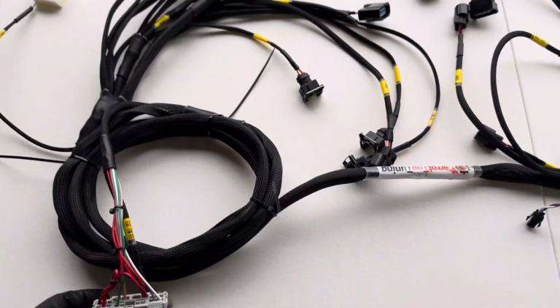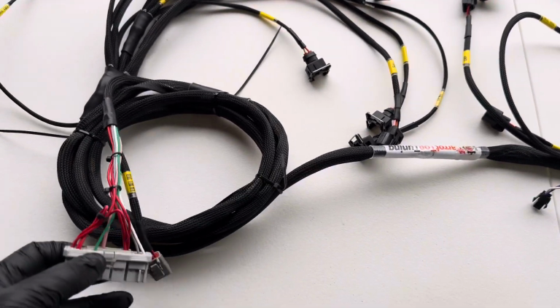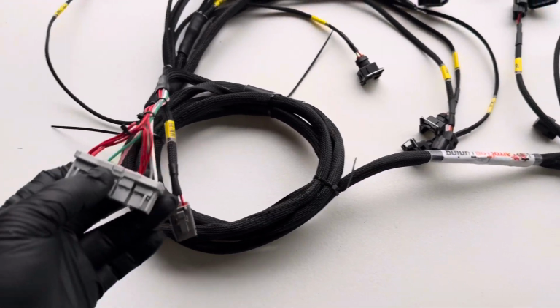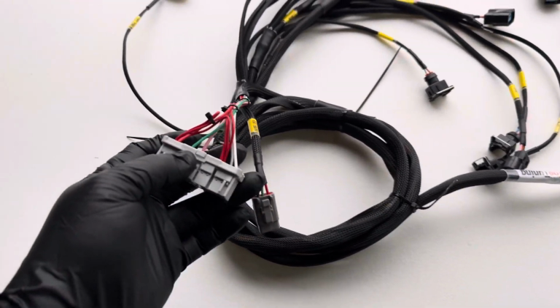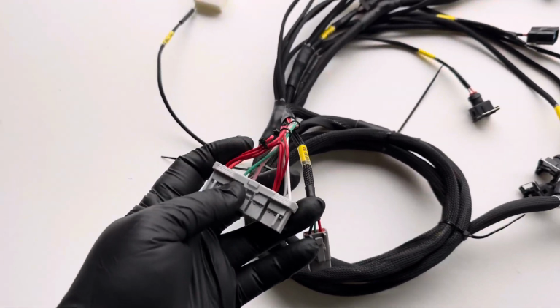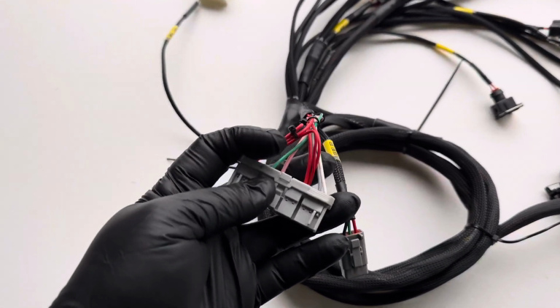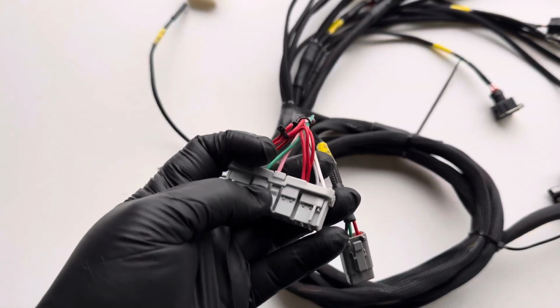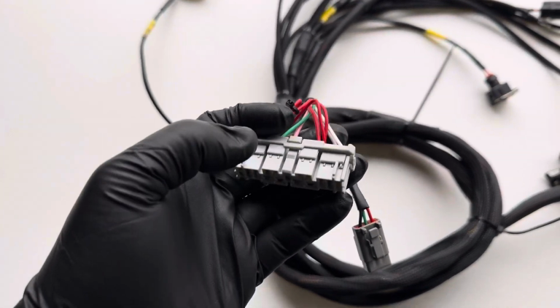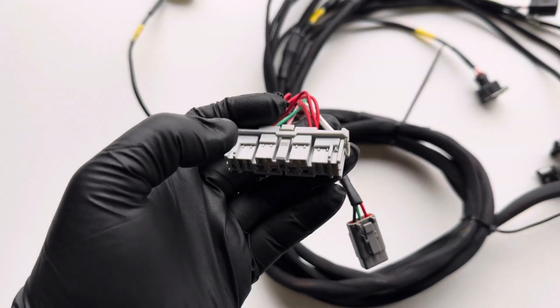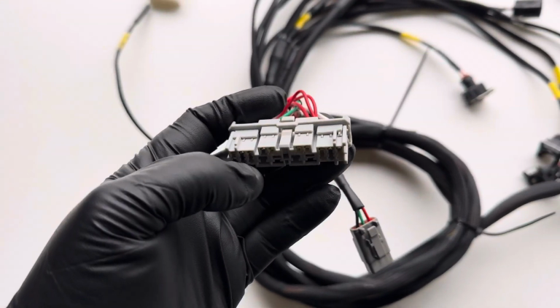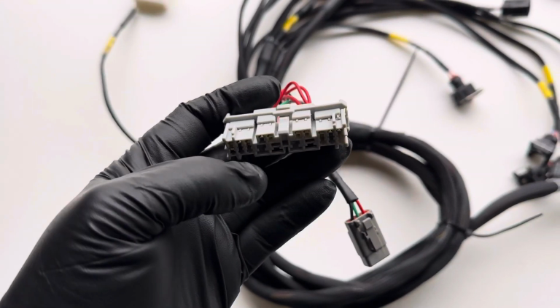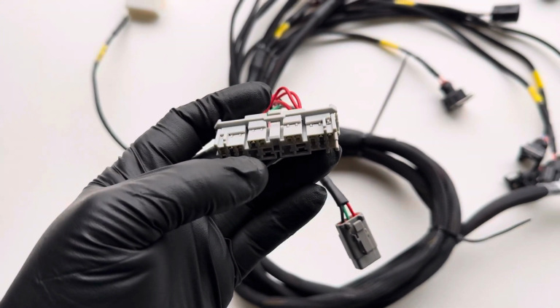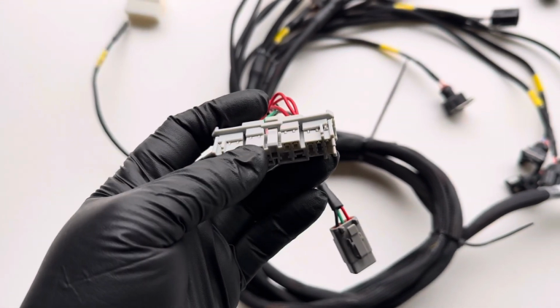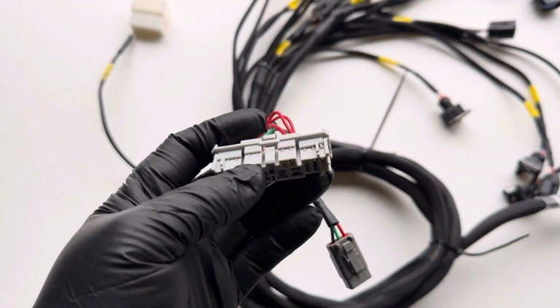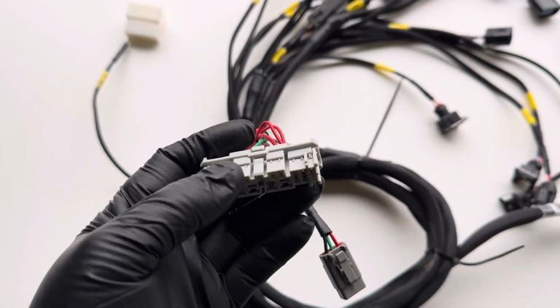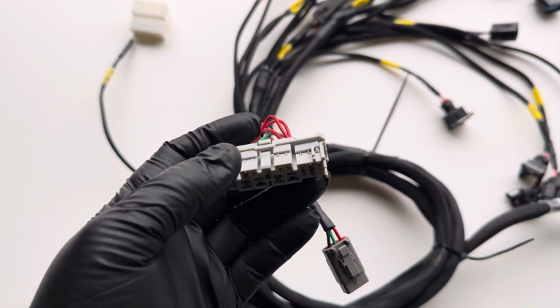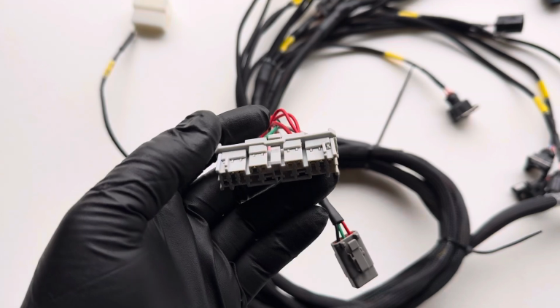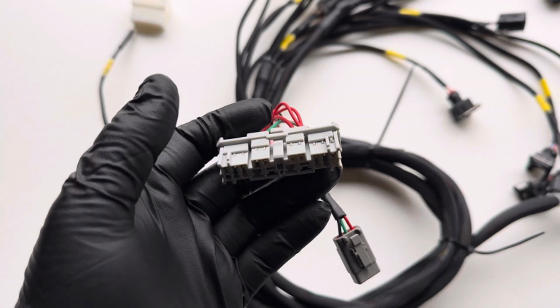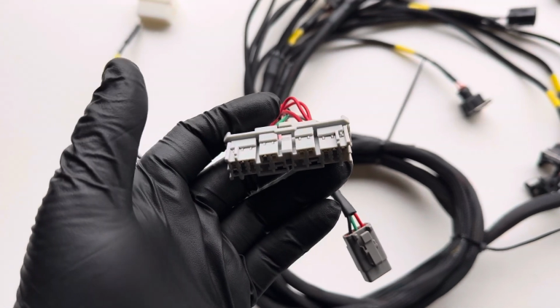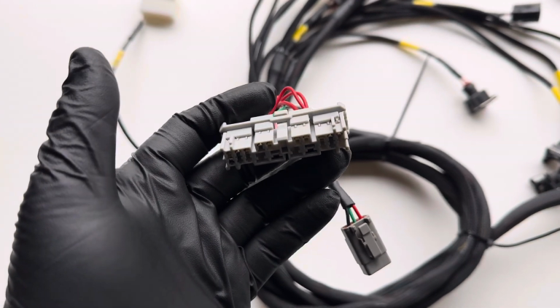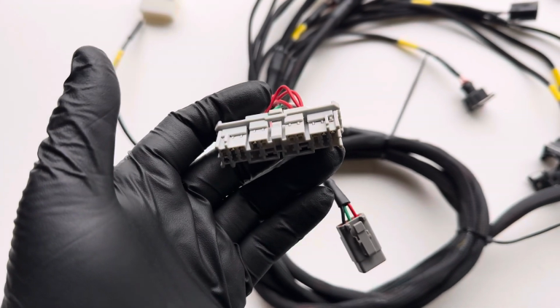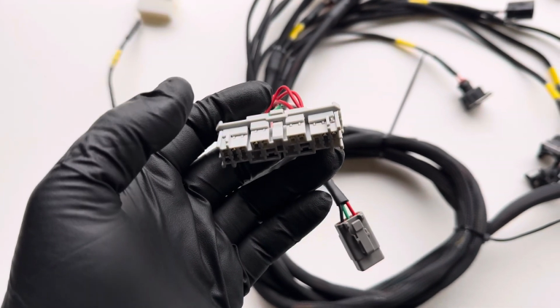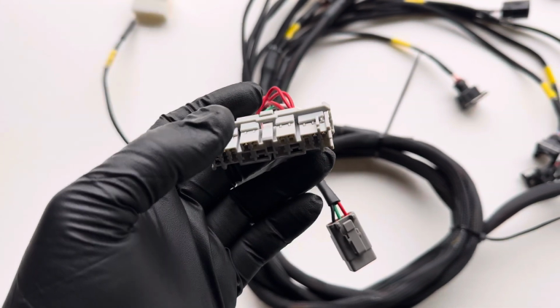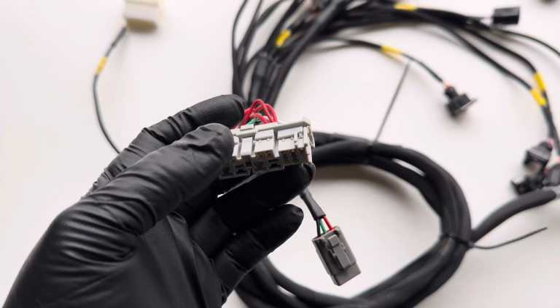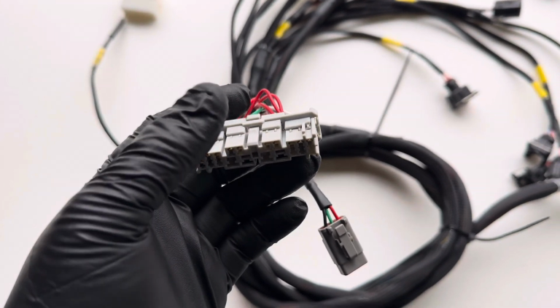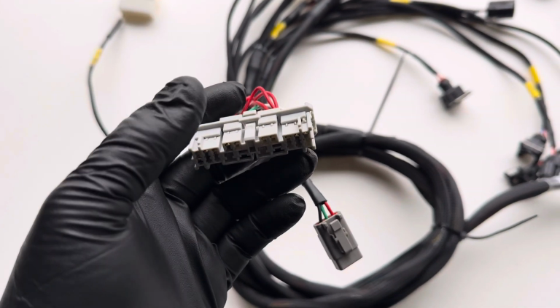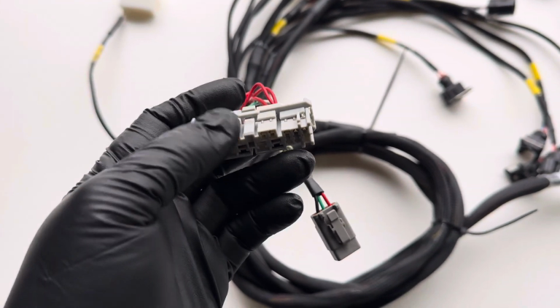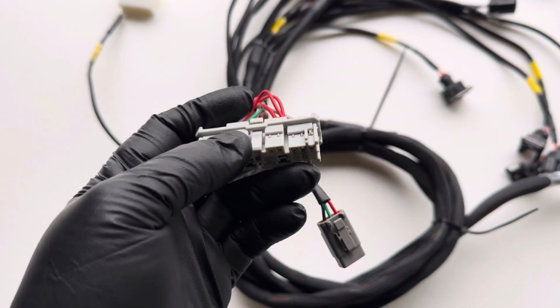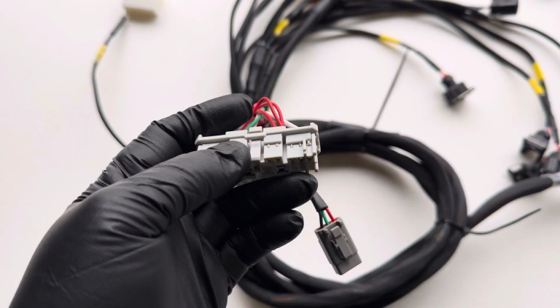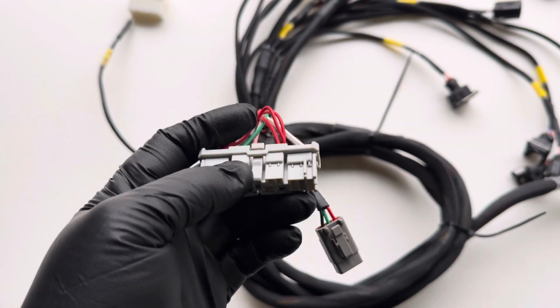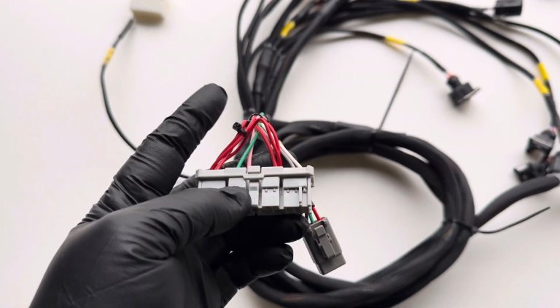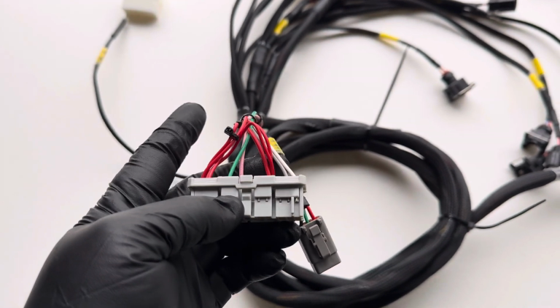Then we have the C101 connector. If you're using this on the EG, EK, or any other swap setup, you need a sub-harness to go to the chassis.